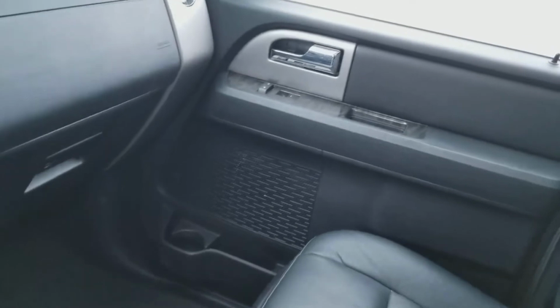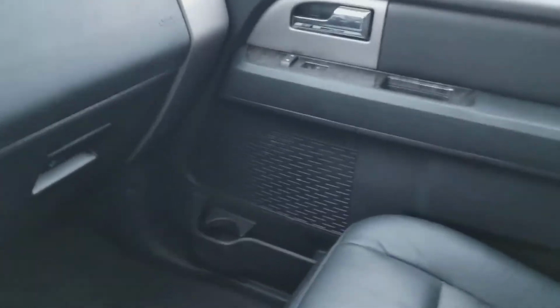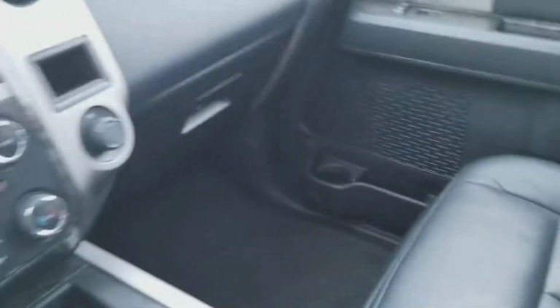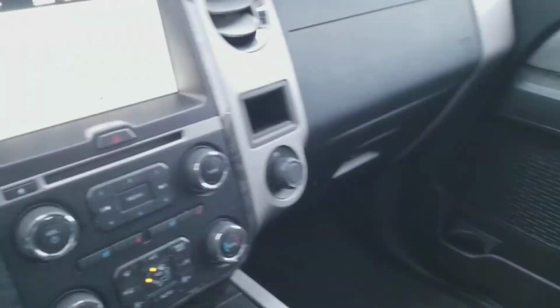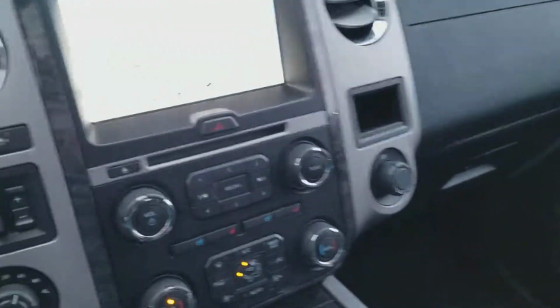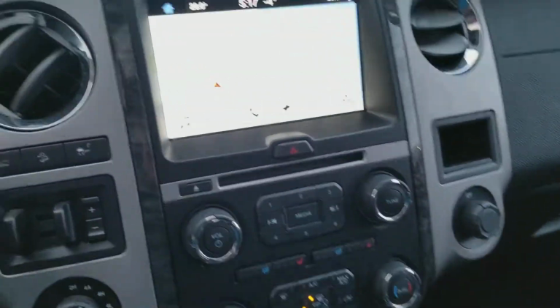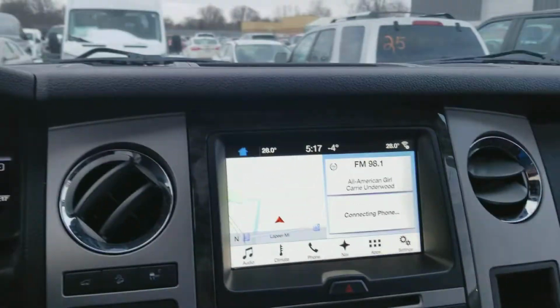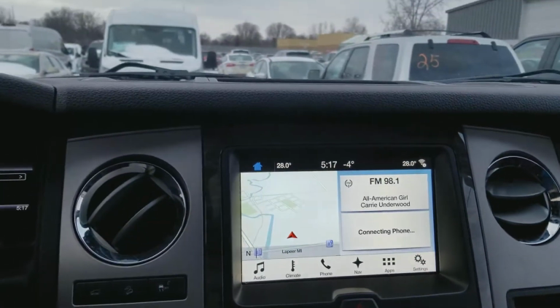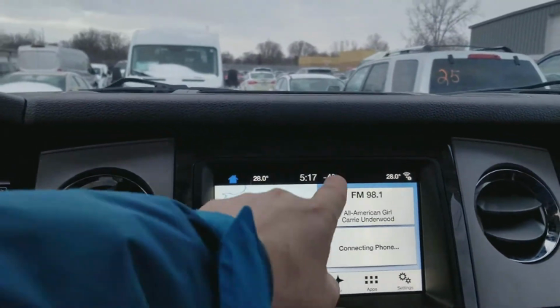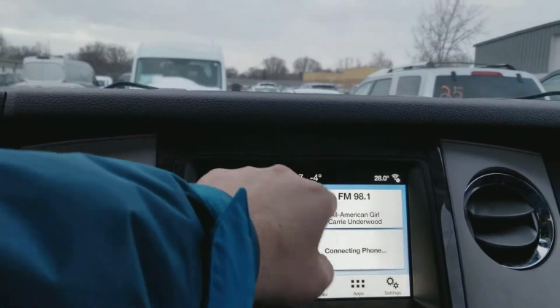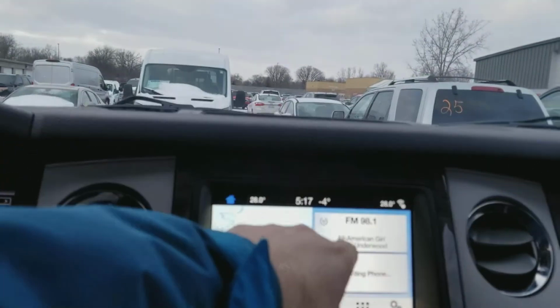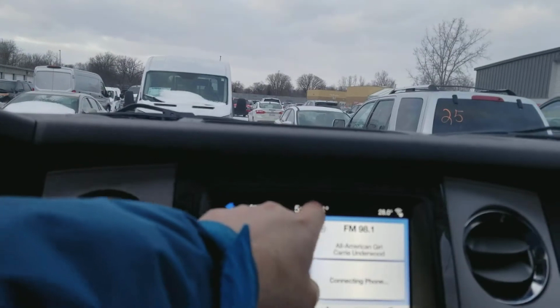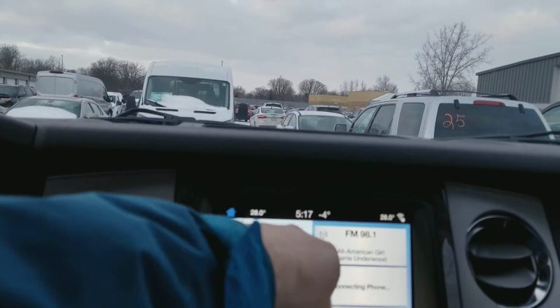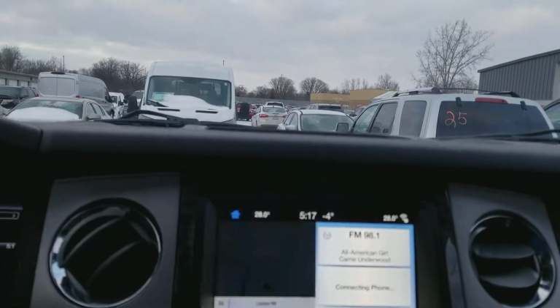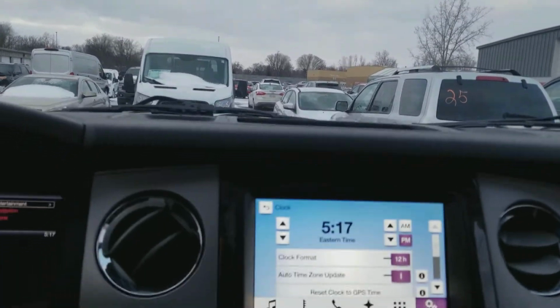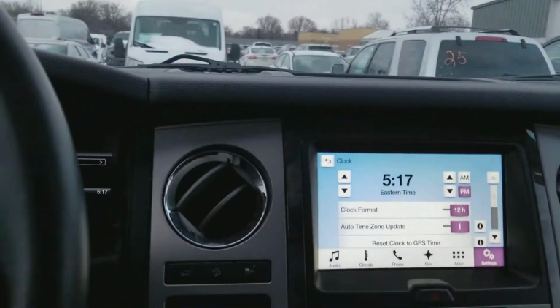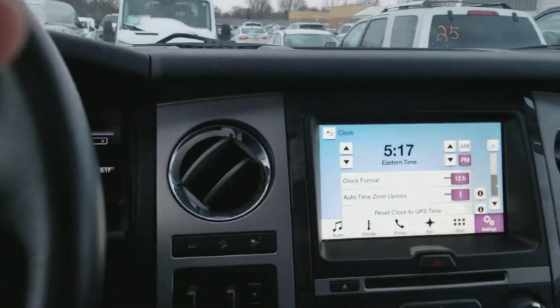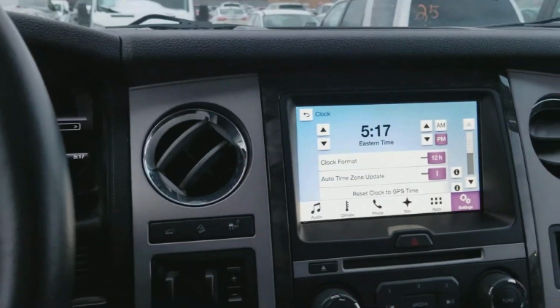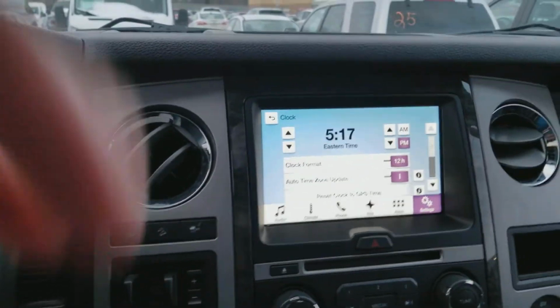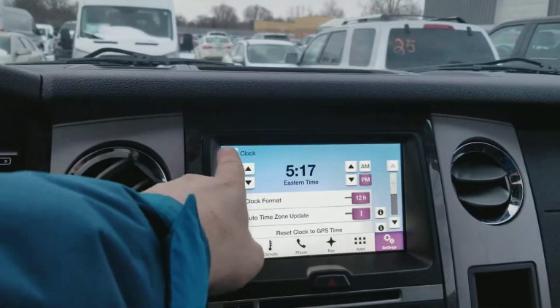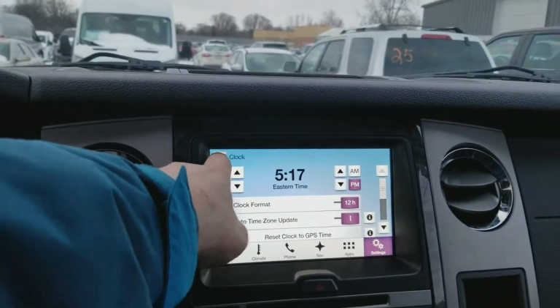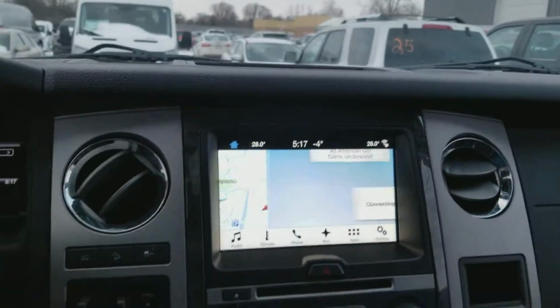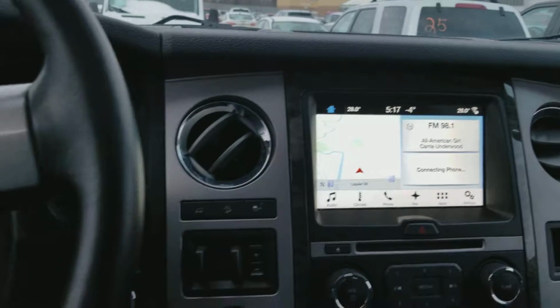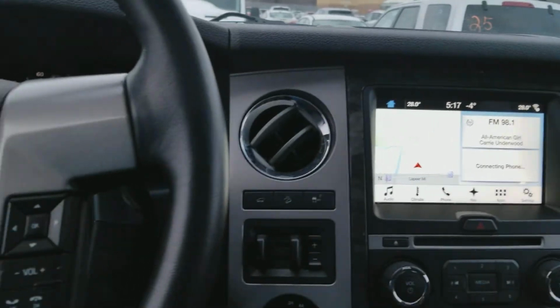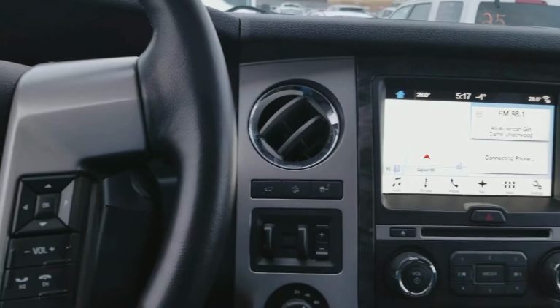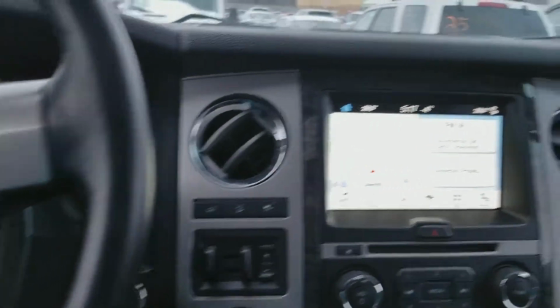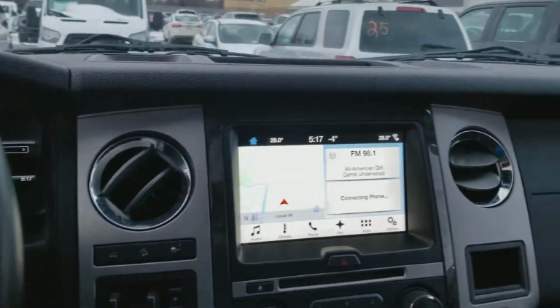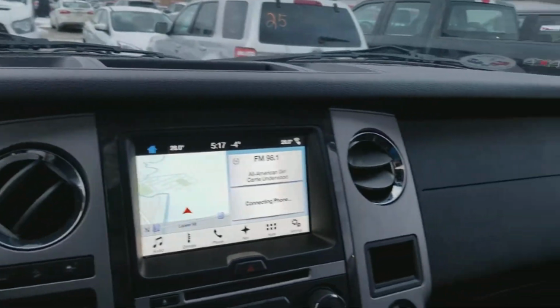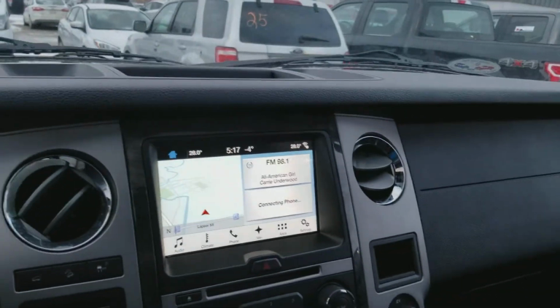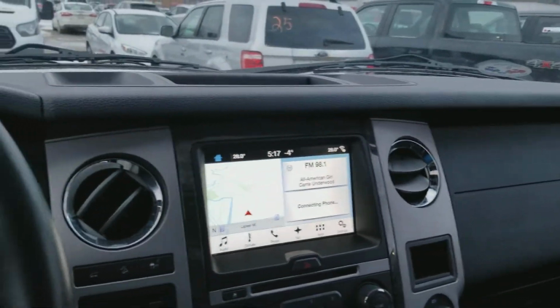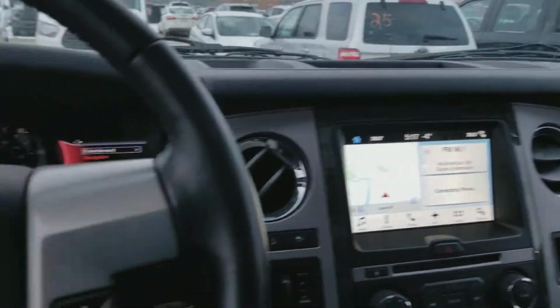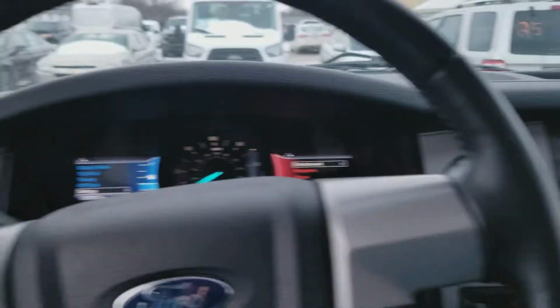It is a great deal. It is freezing out here — I think this thing is in Celsius. You have the trailer brake controller already on this thing, and the push-button start.